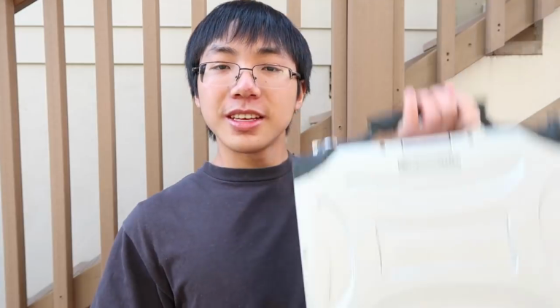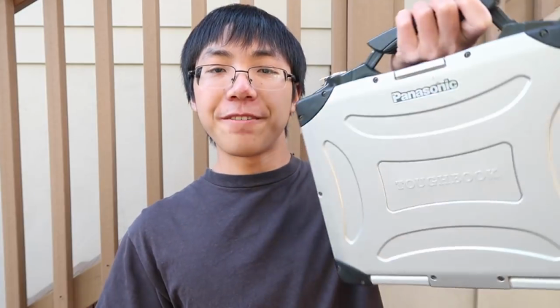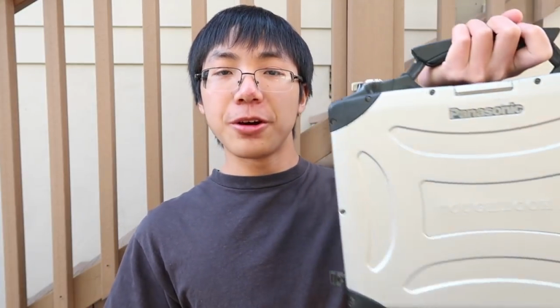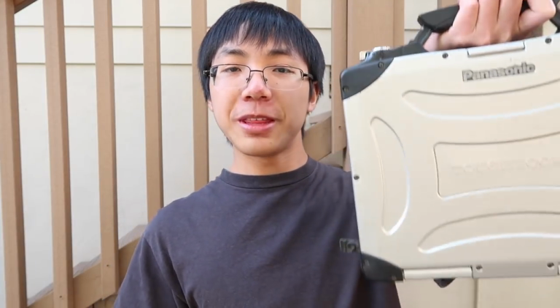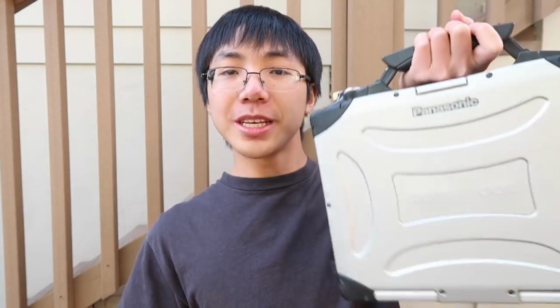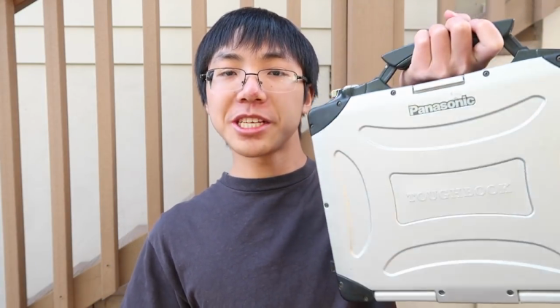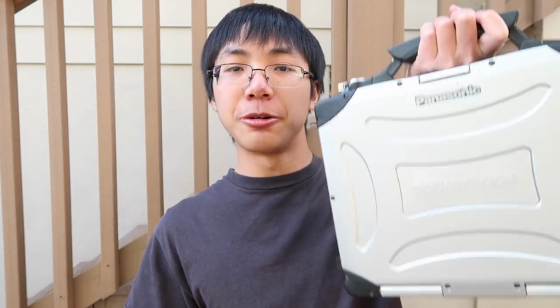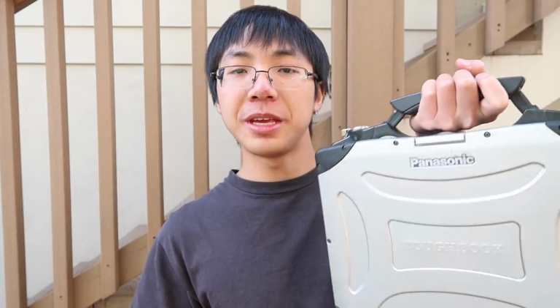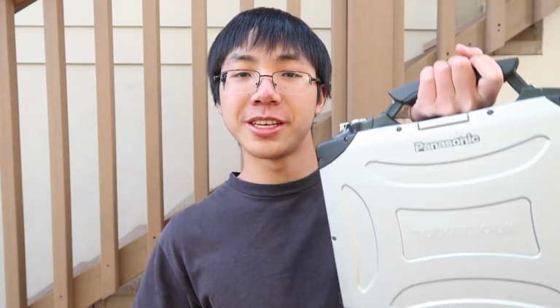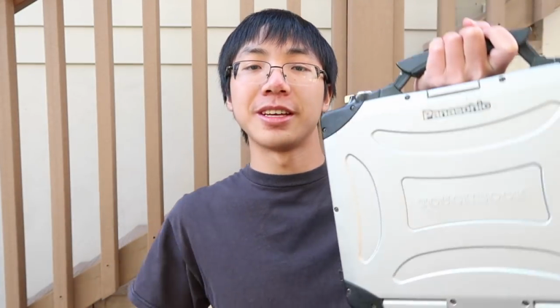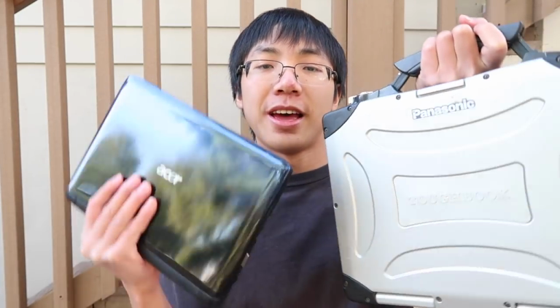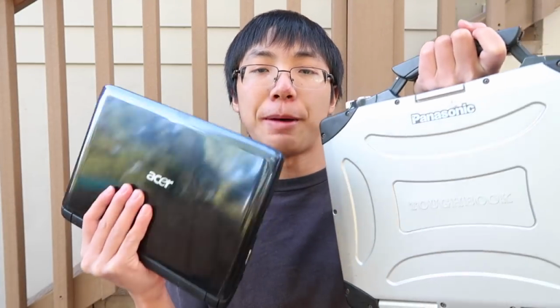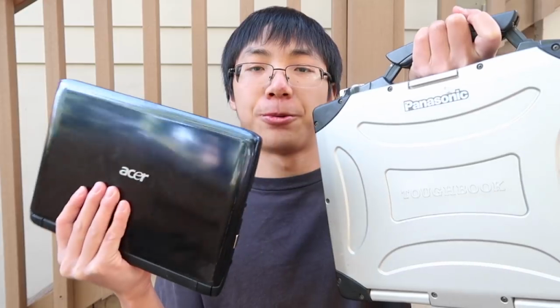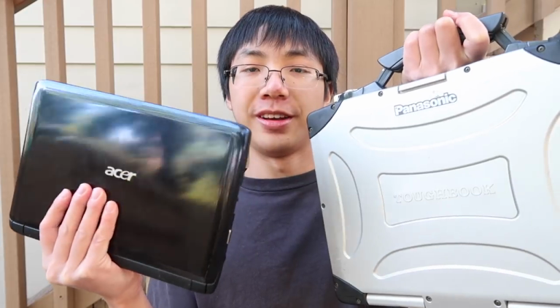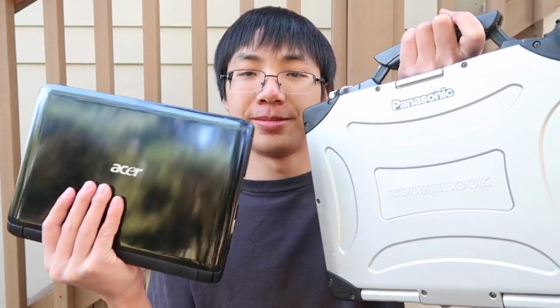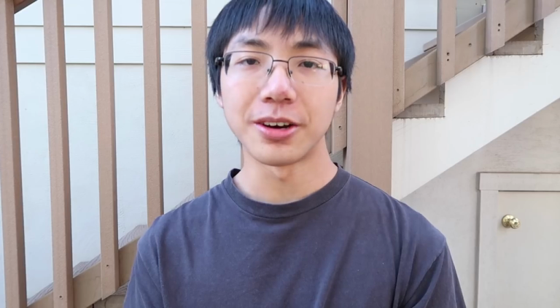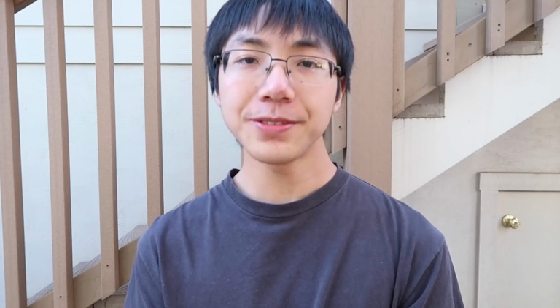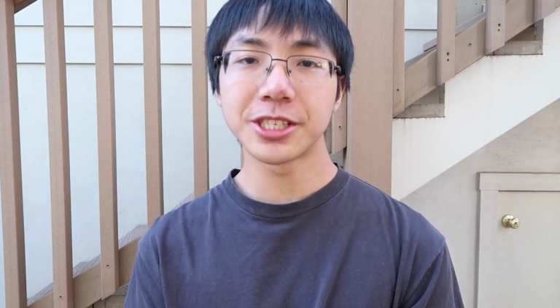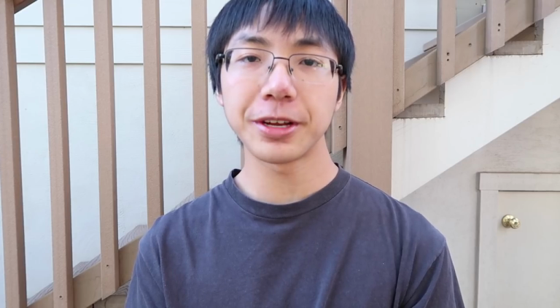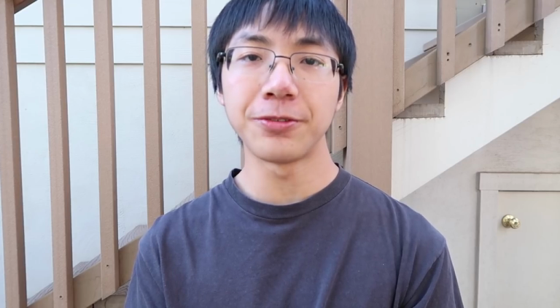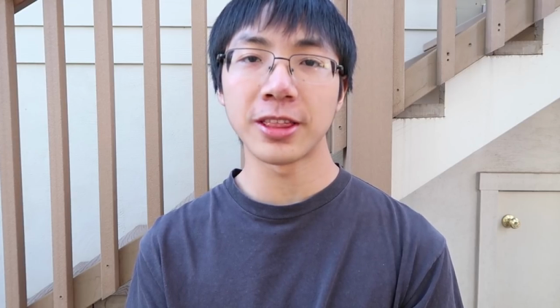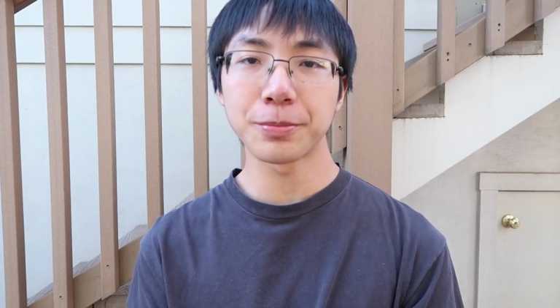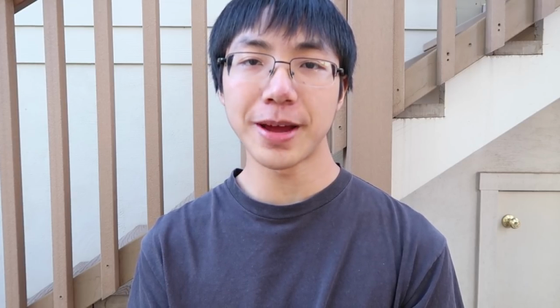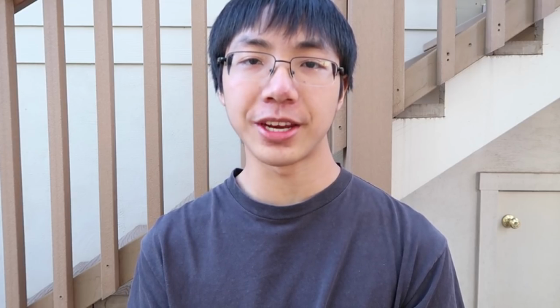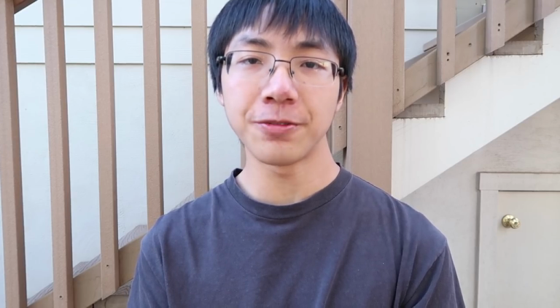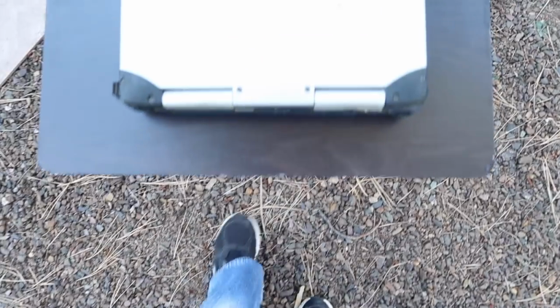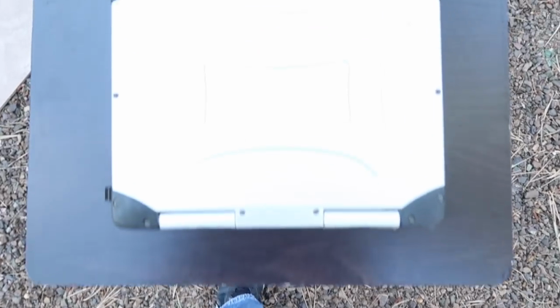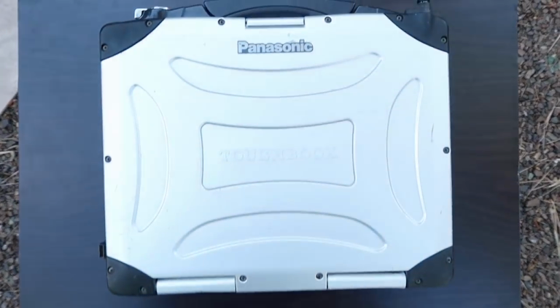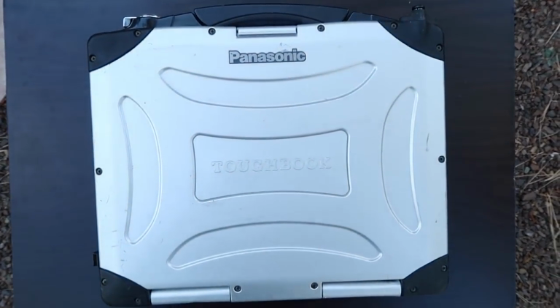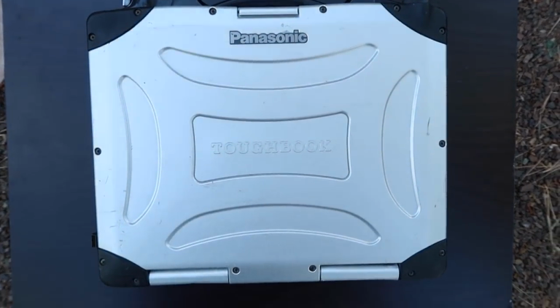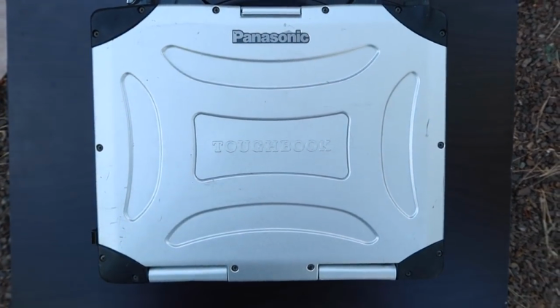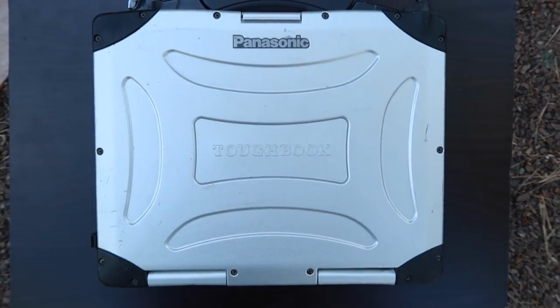This Toughbook will be the only smashing tool I'll be using on this Aspire 1. Also, this video is just a preview for a longer board smashing video focused on the Panasonic Toughbook coming next week.